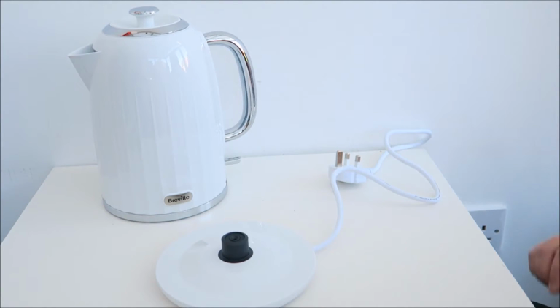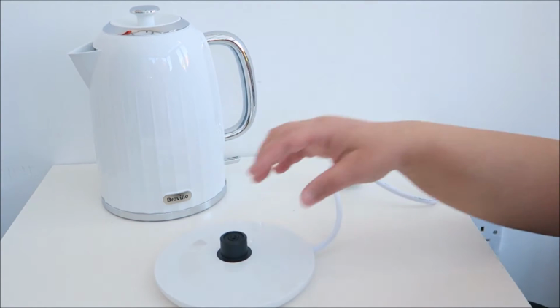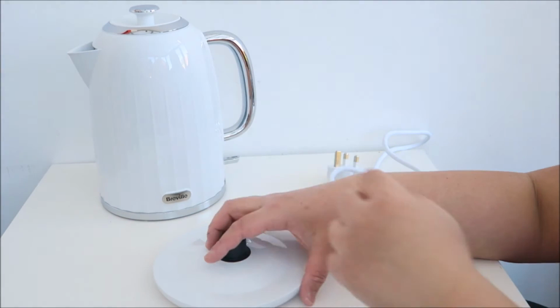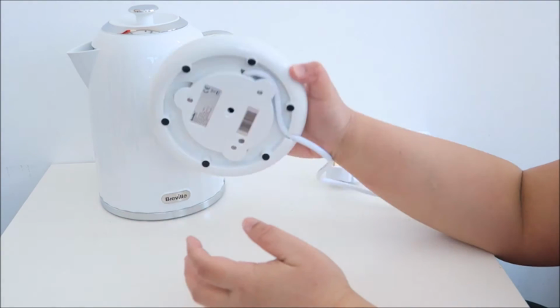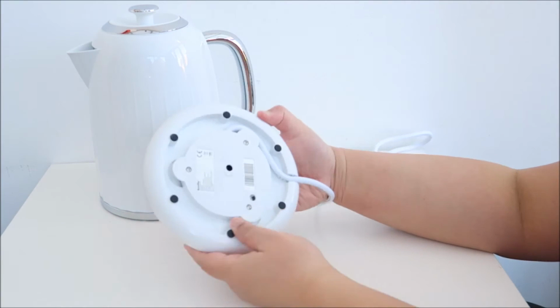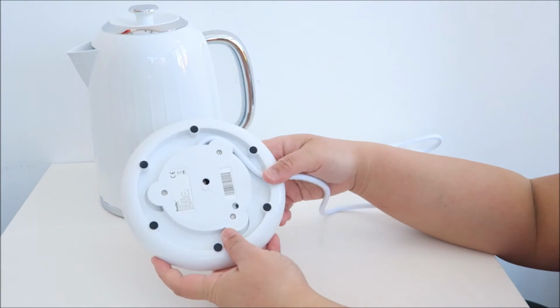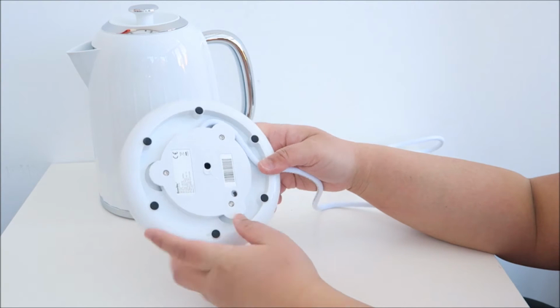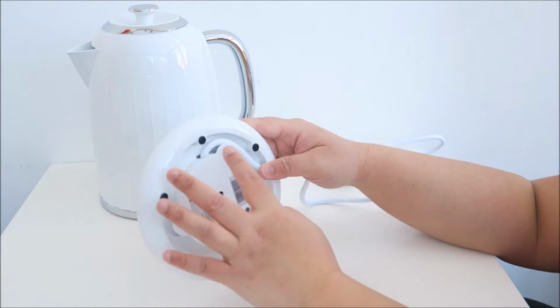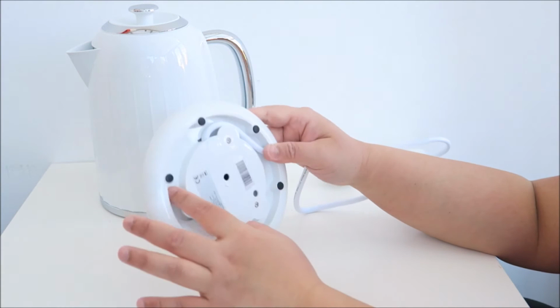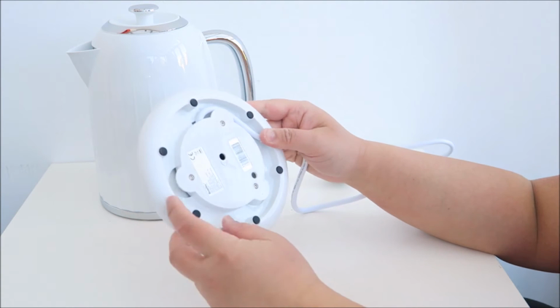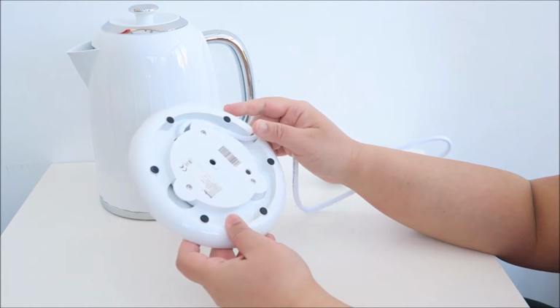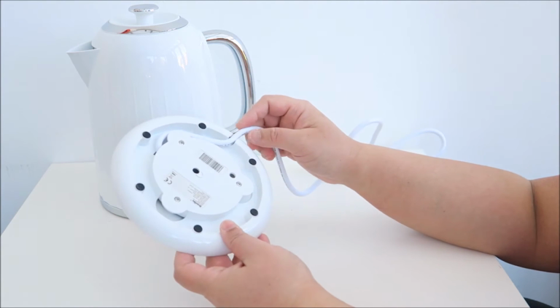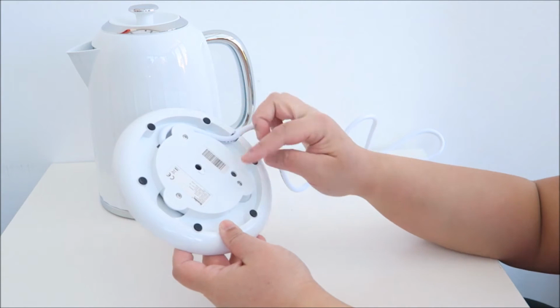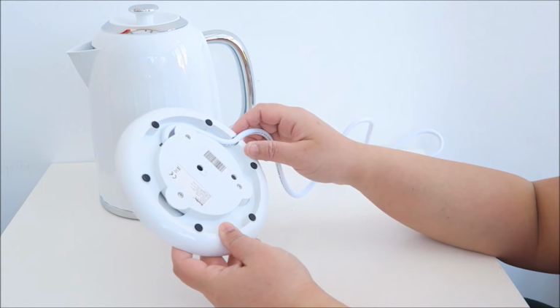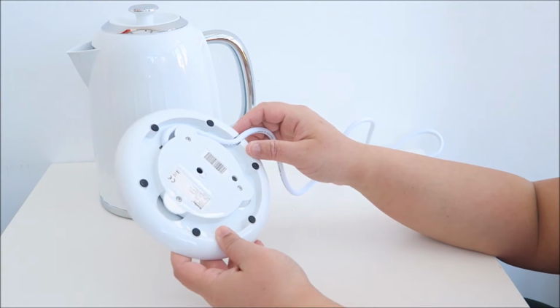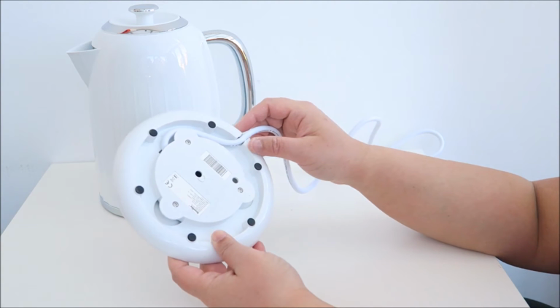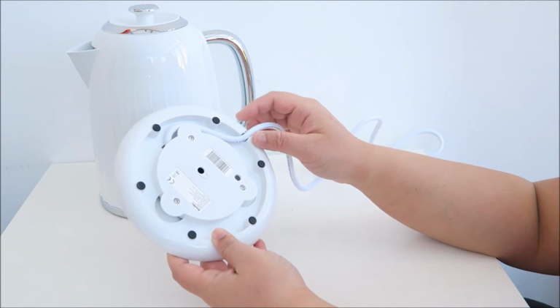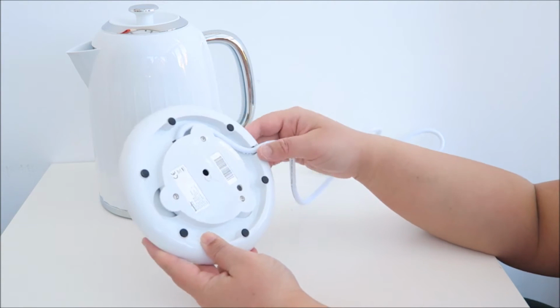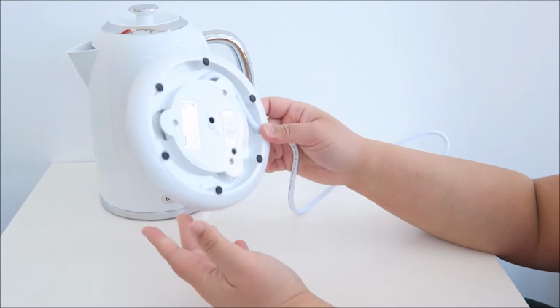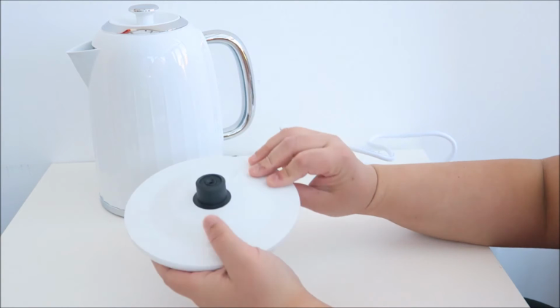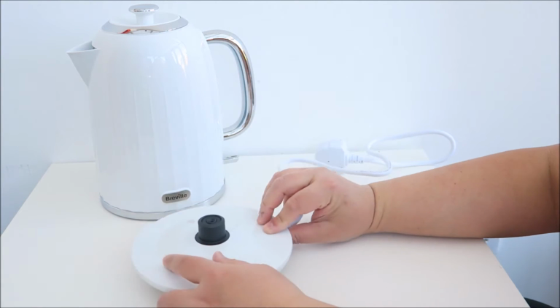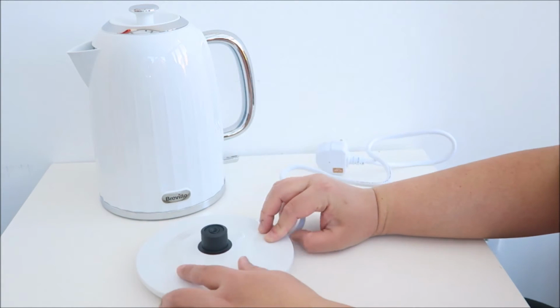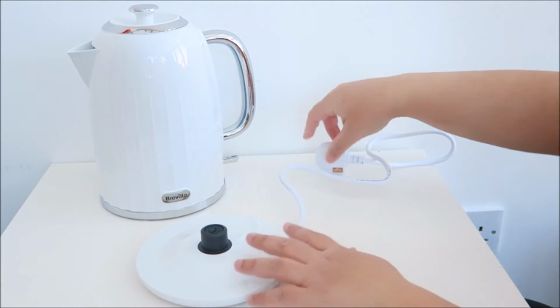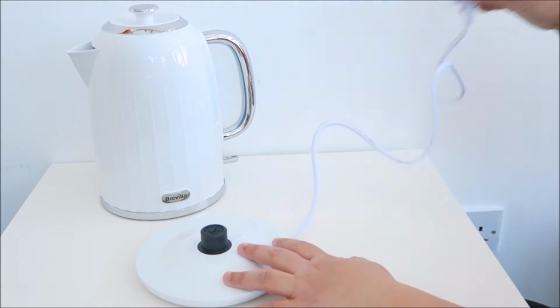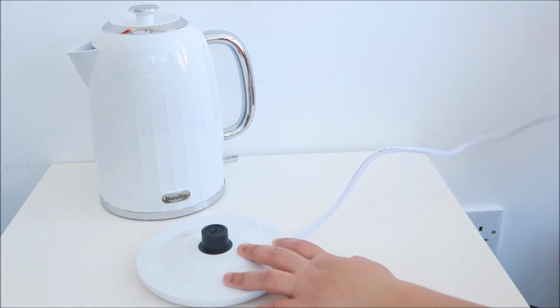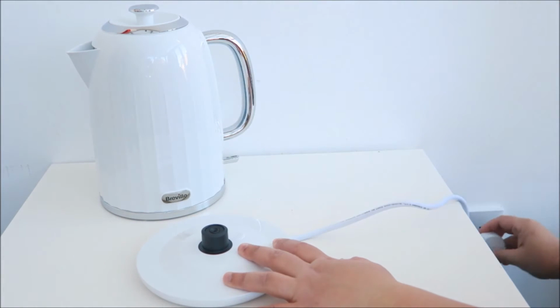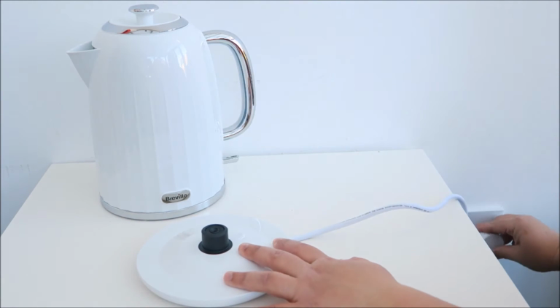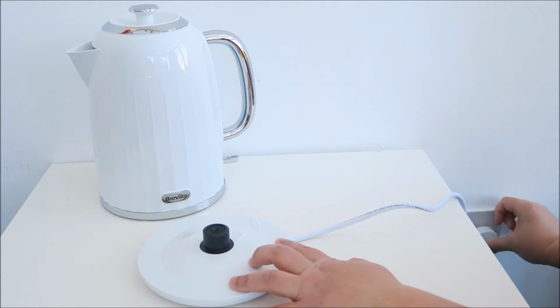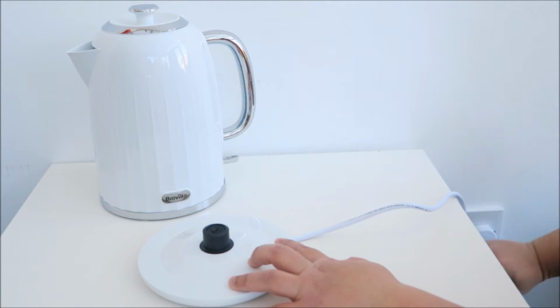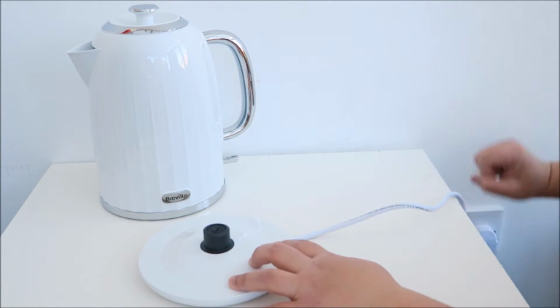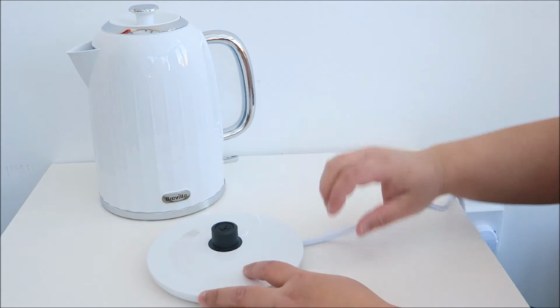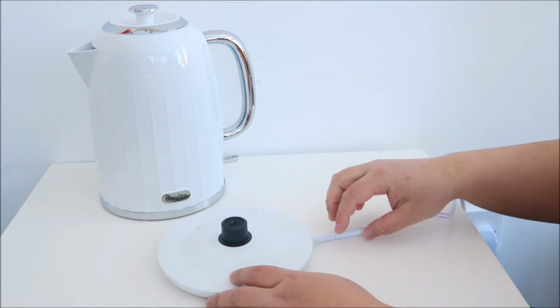First, let's look at the base here. As you can see, you've got extra space for you to store away your cable. But I will need more cable for now, so let's plug it onto the wall plug.